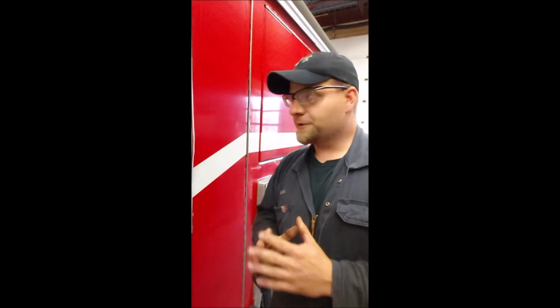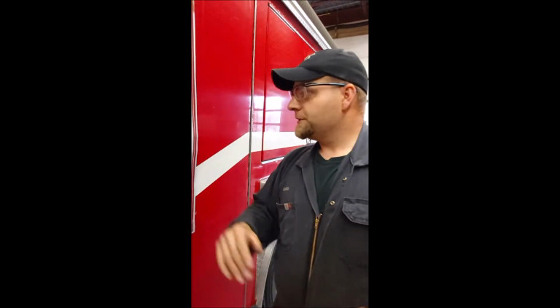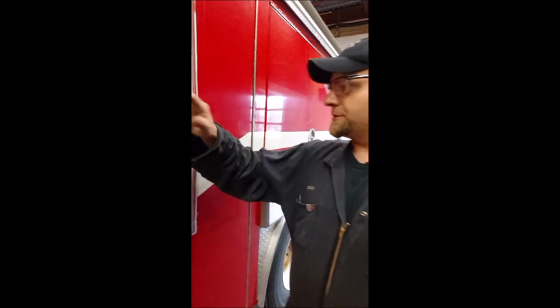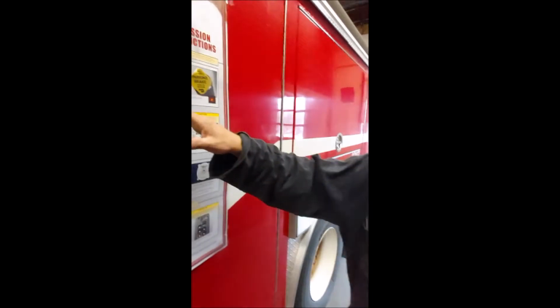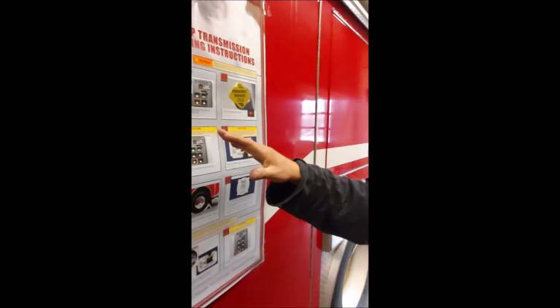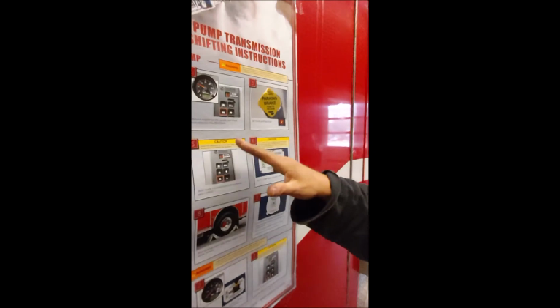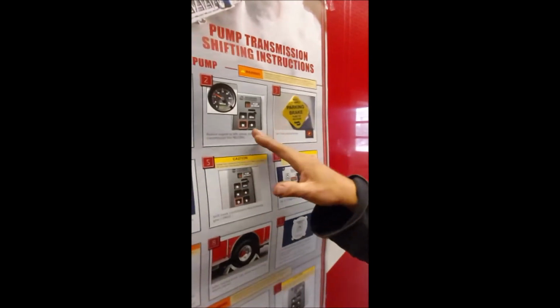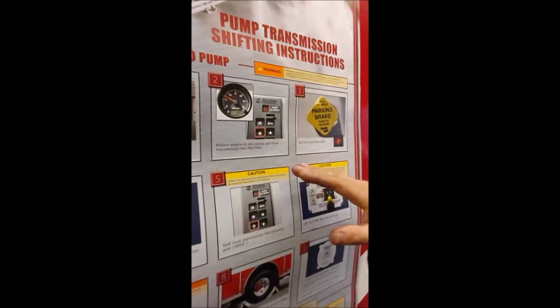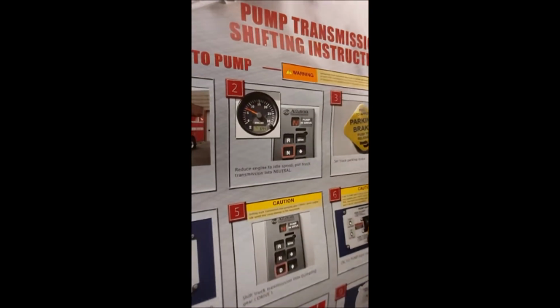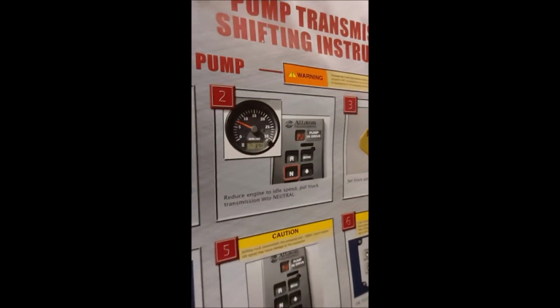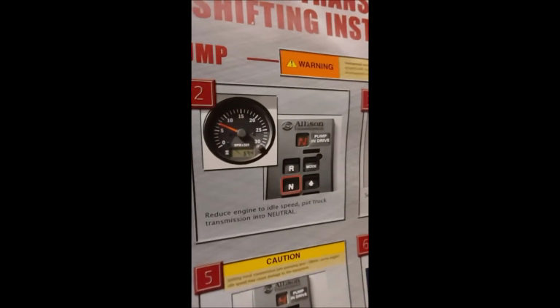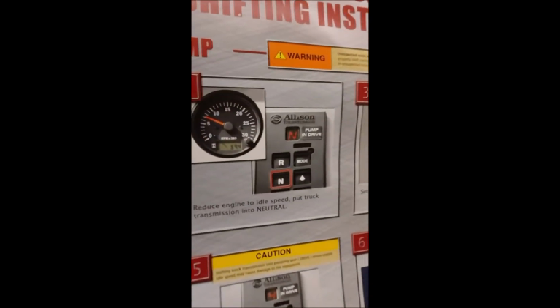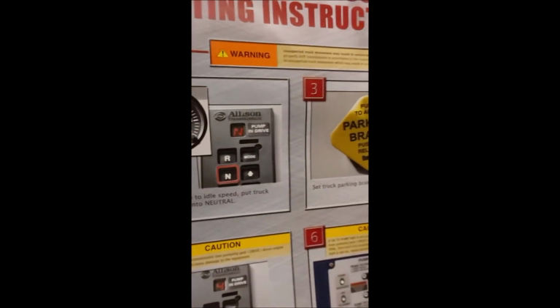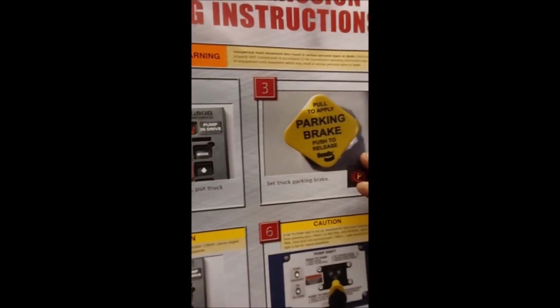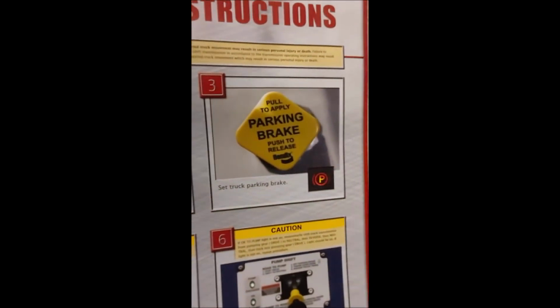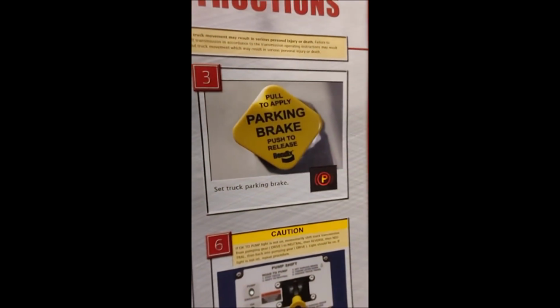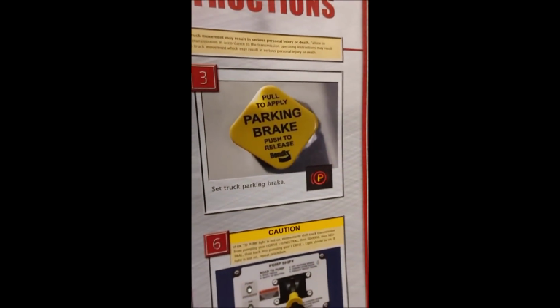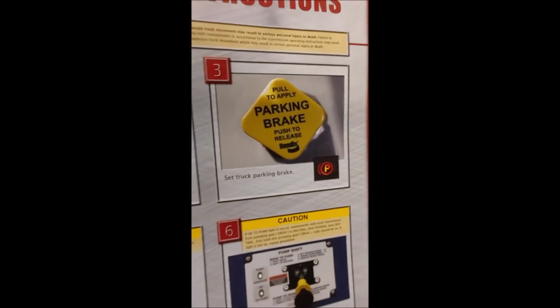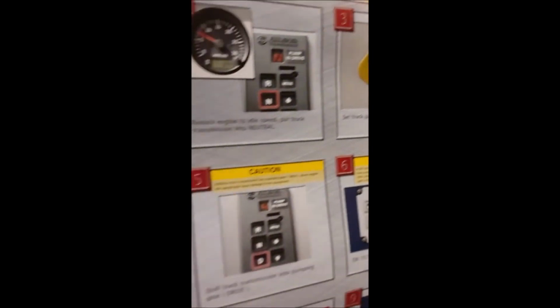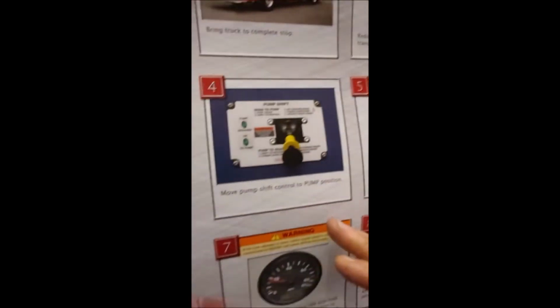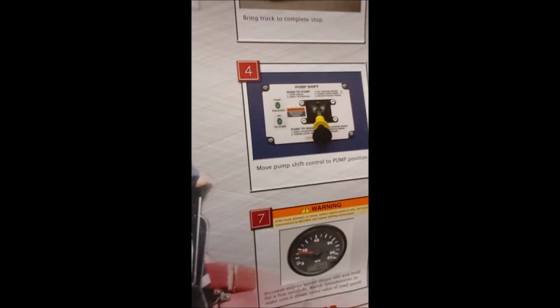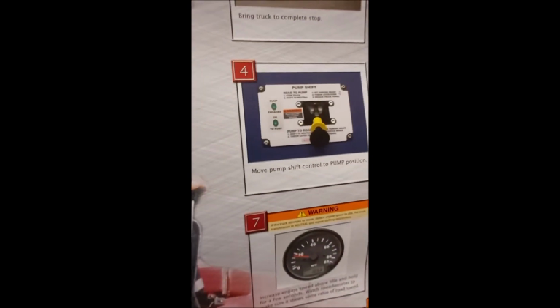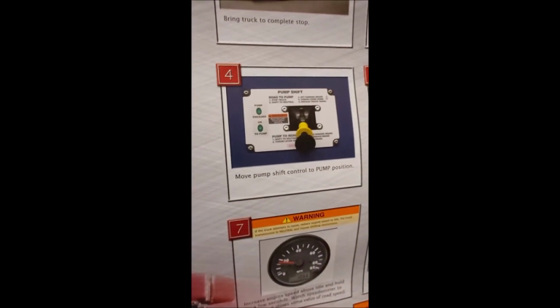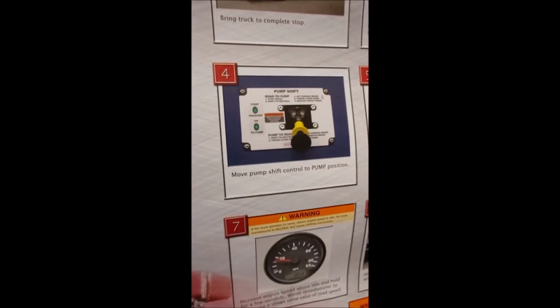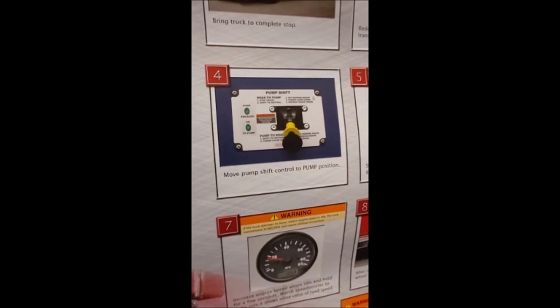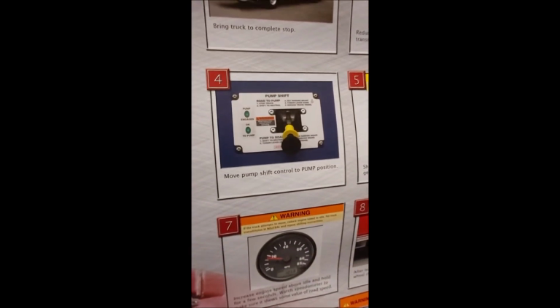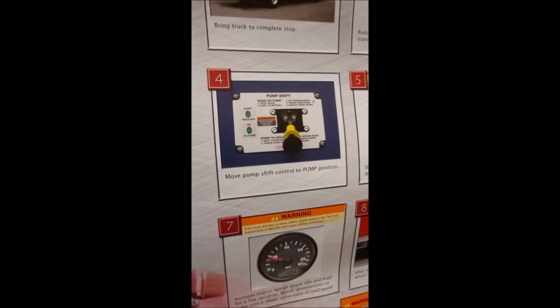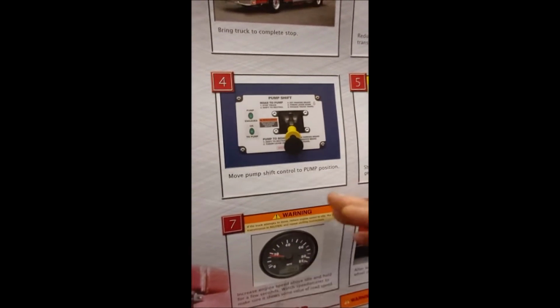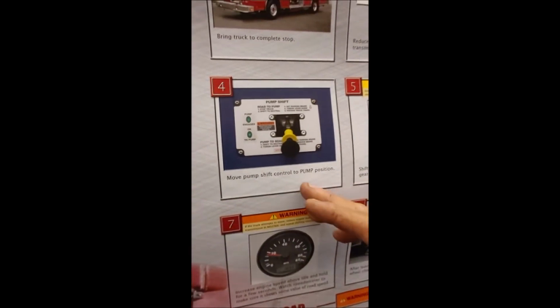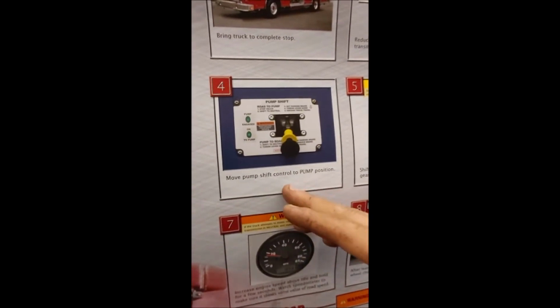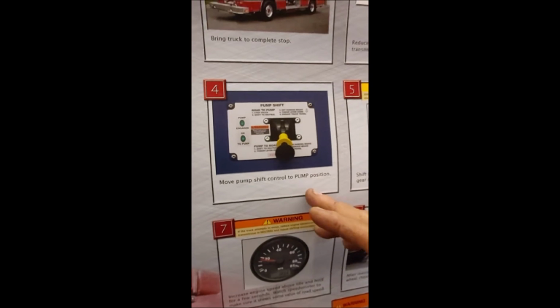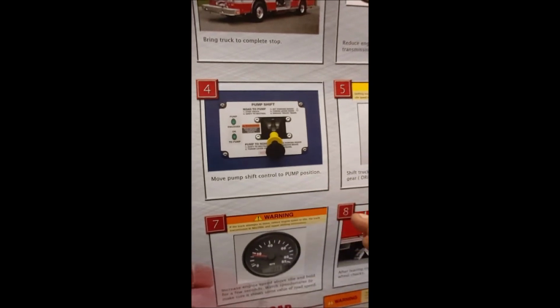This is important: it has to come to a stop, has to be in neutral, and then you're going to want to set the parking brake. Then inside the truck — every truck could be different — you move the shift control lever to the pump position.